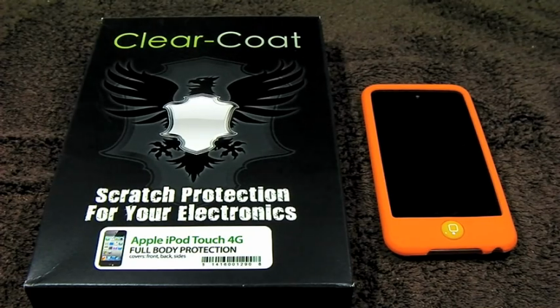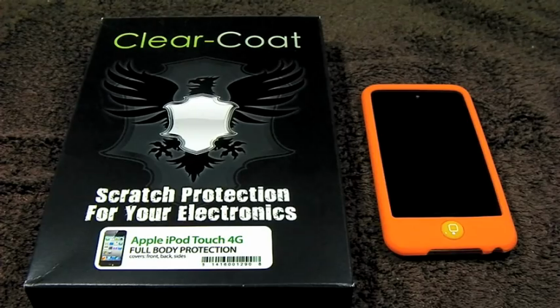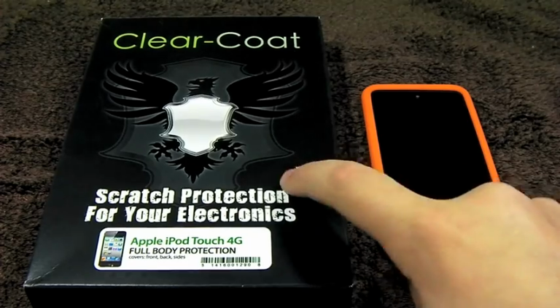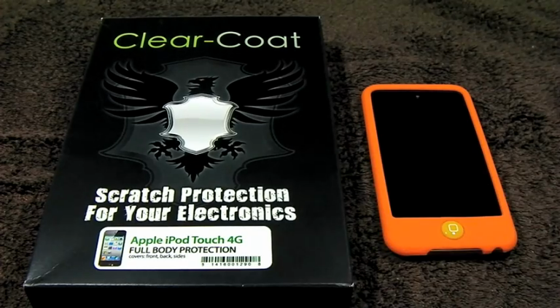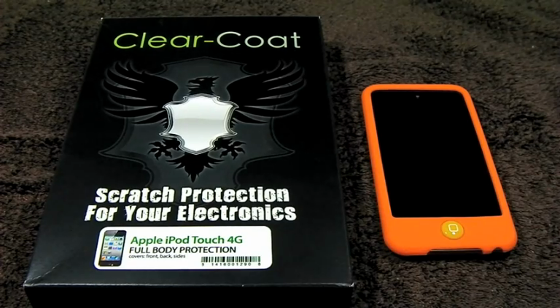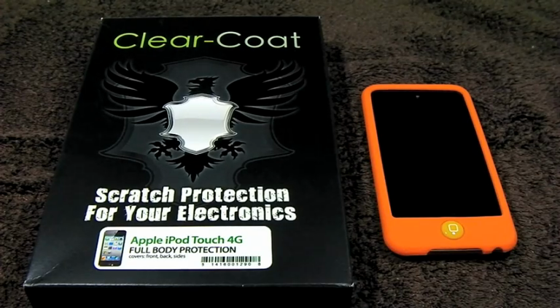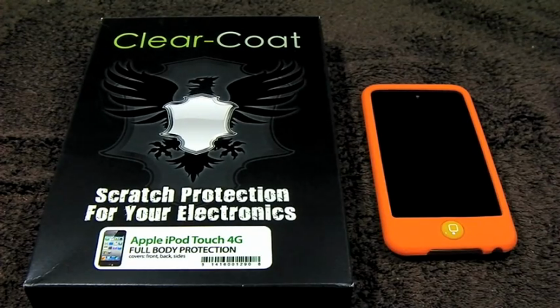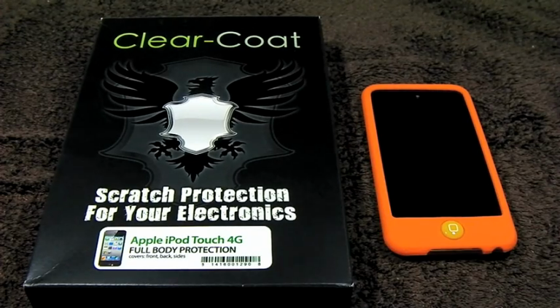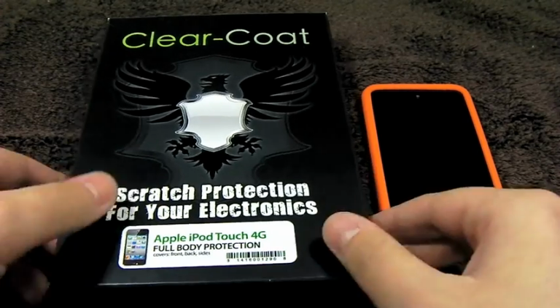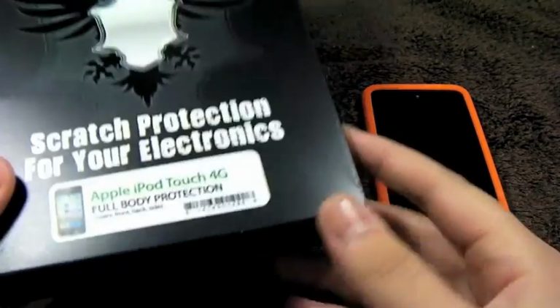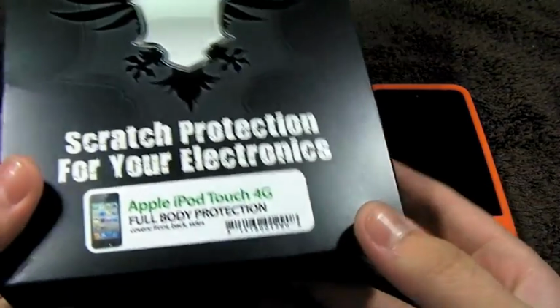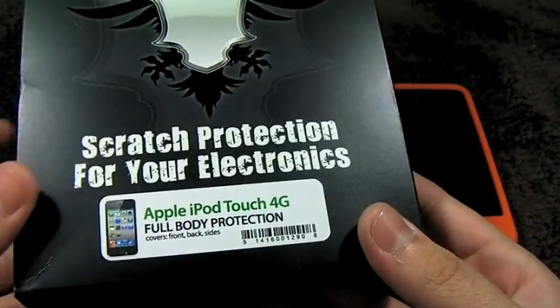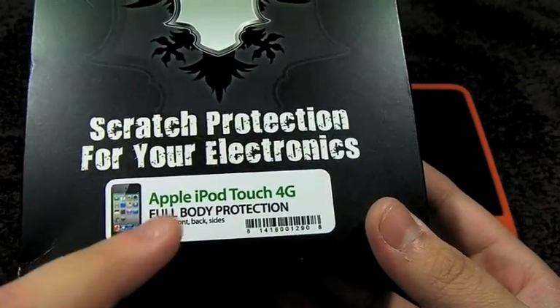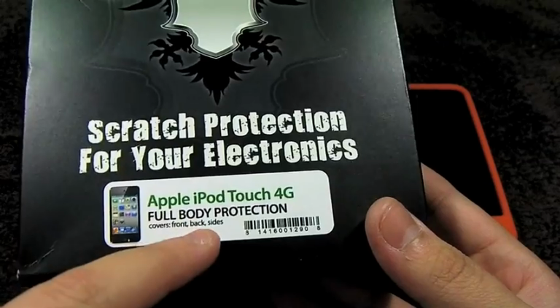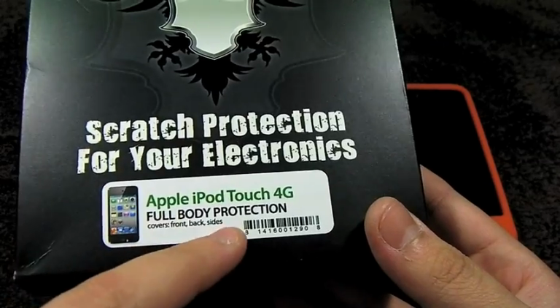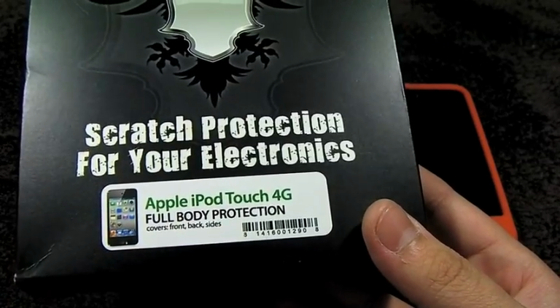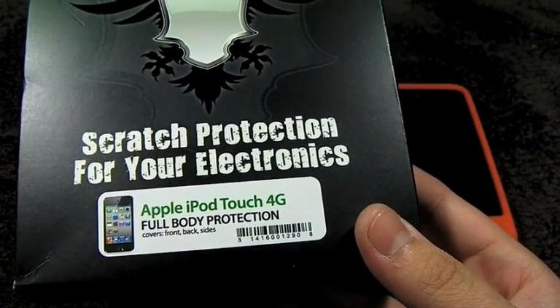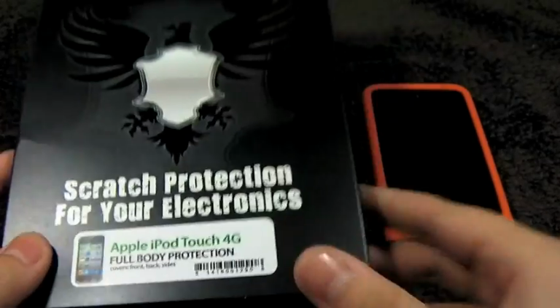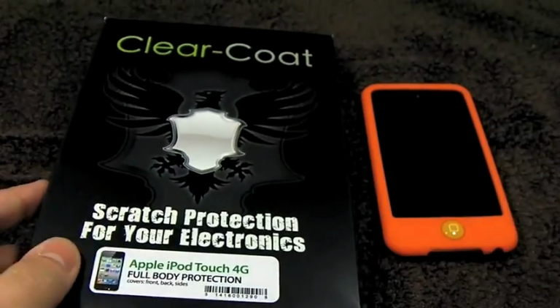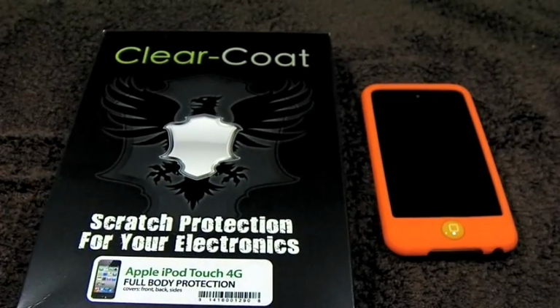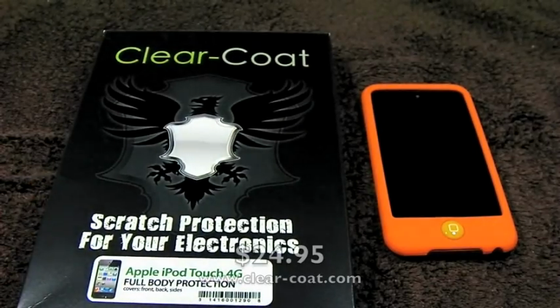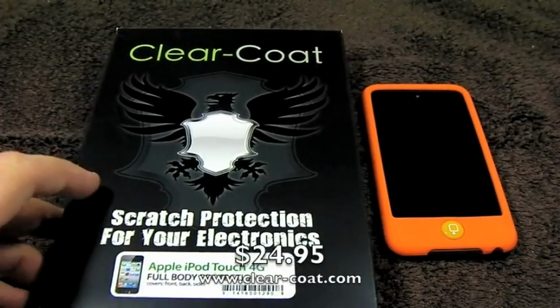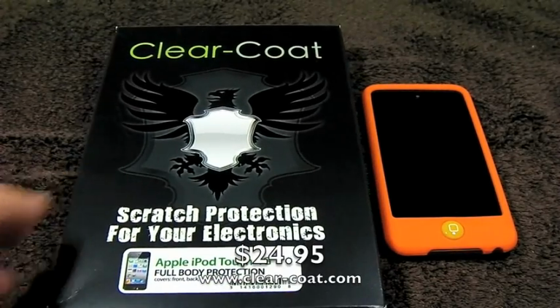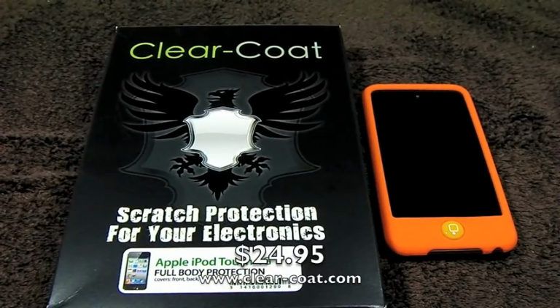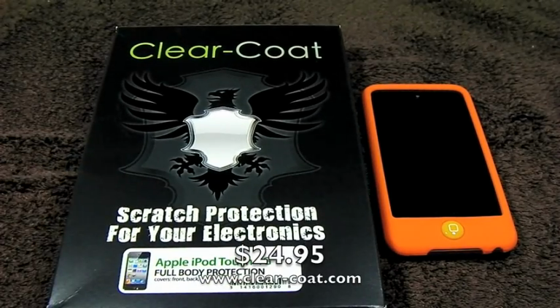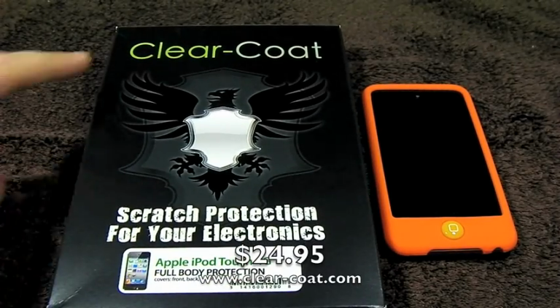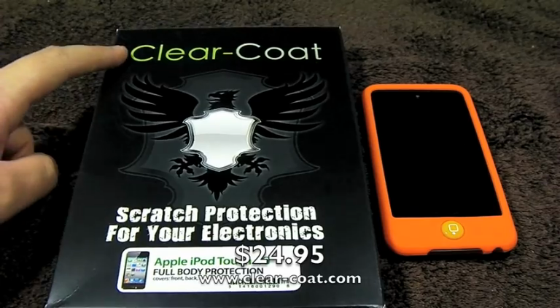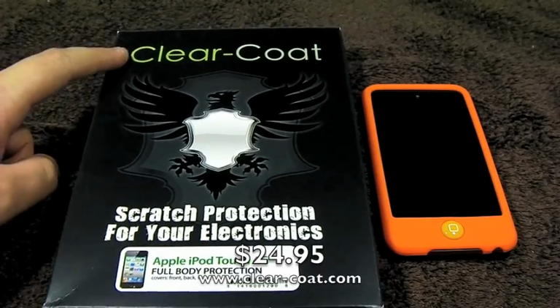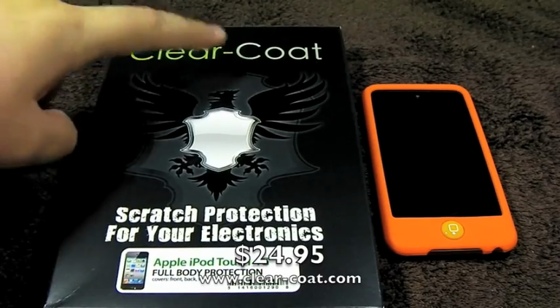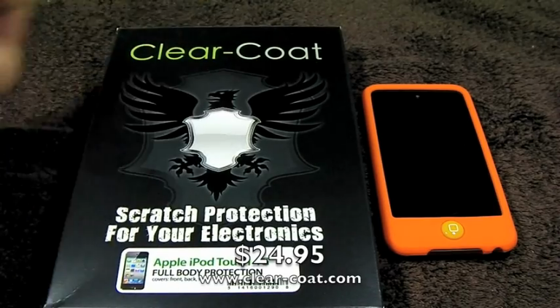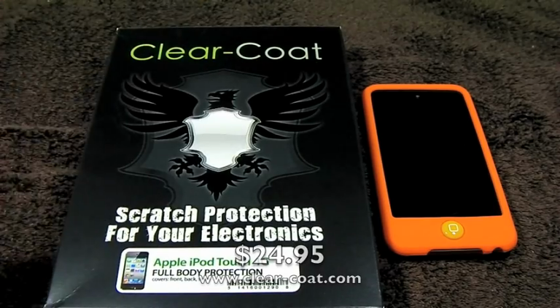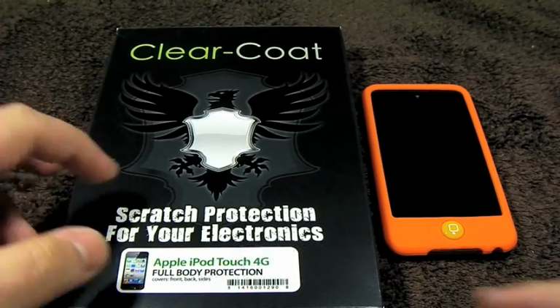This is basically scratch protection for your iPod Touch, and this is full body, so it covers the front, the back, and sides. This does retail on their website for $24.95, and that's www.clear-coat.com.